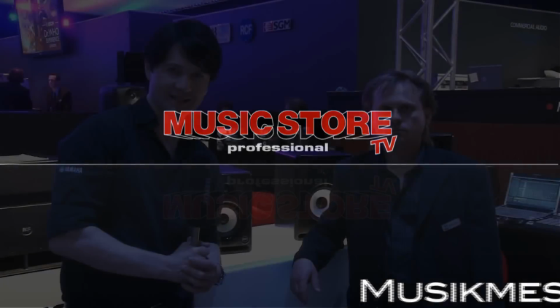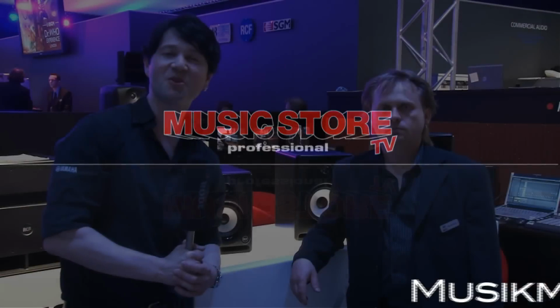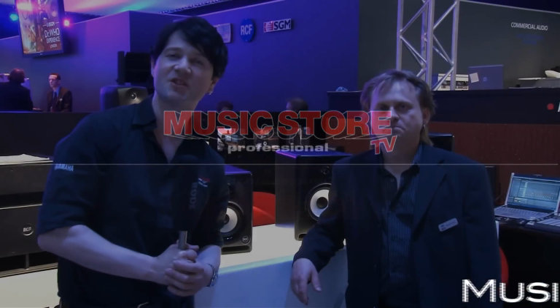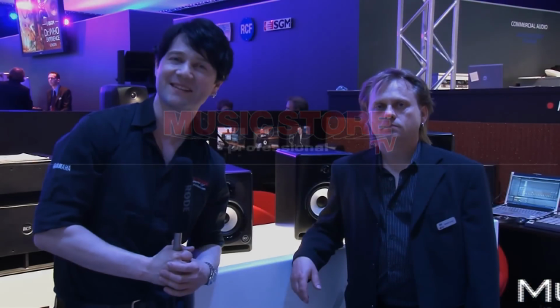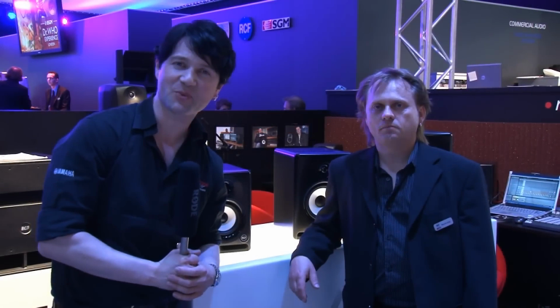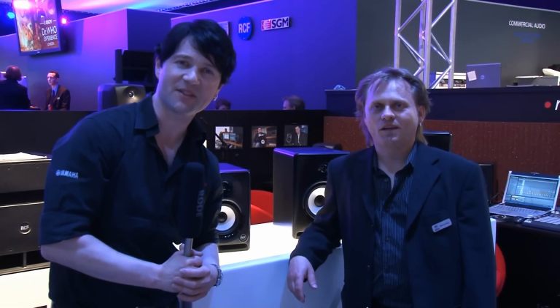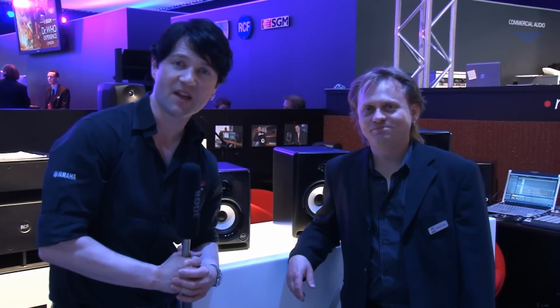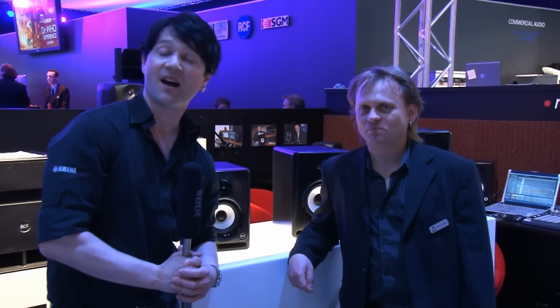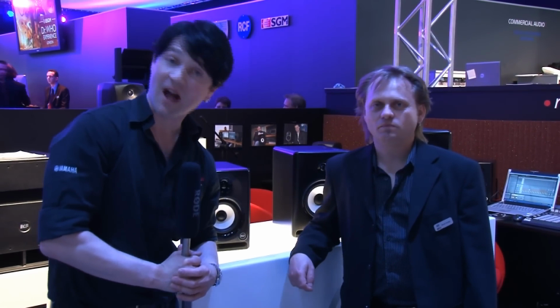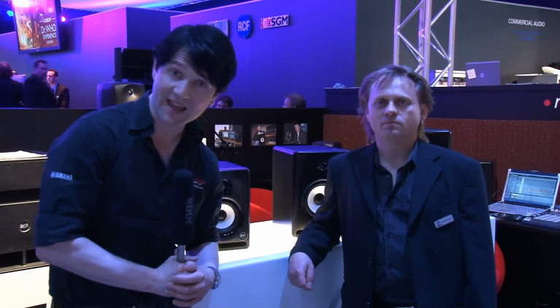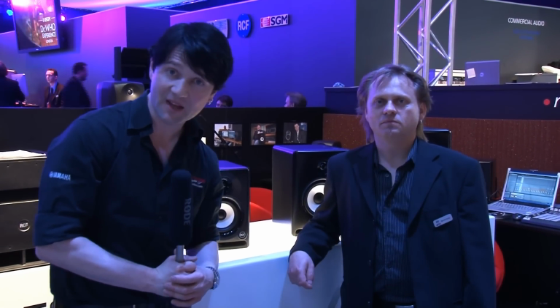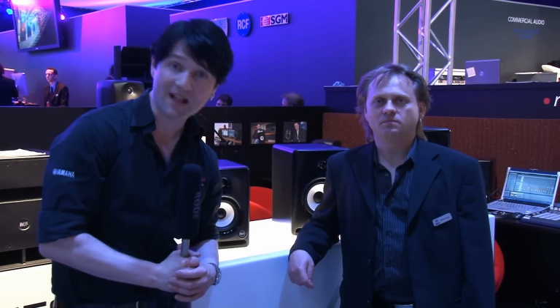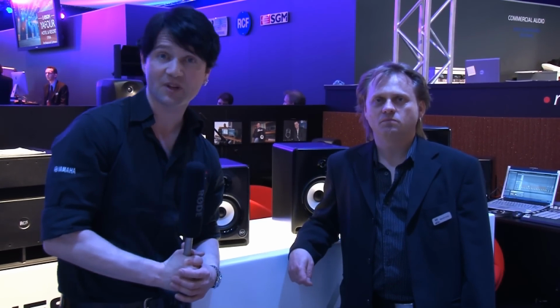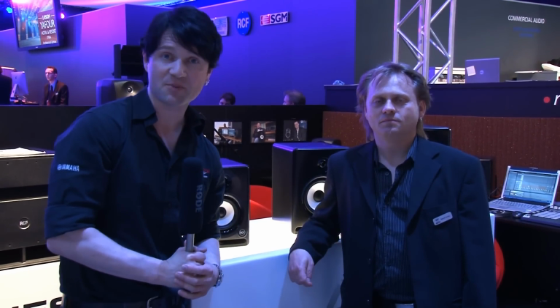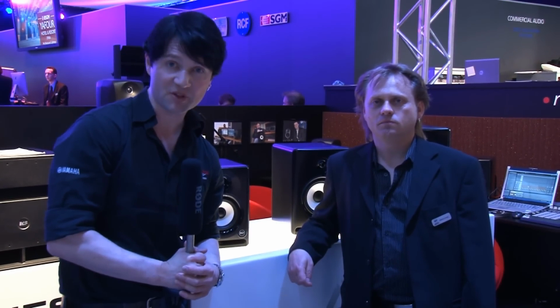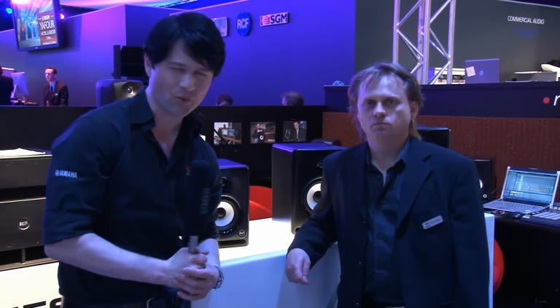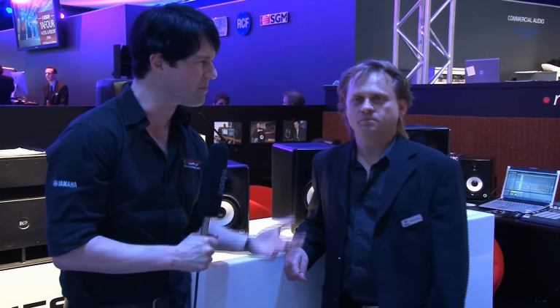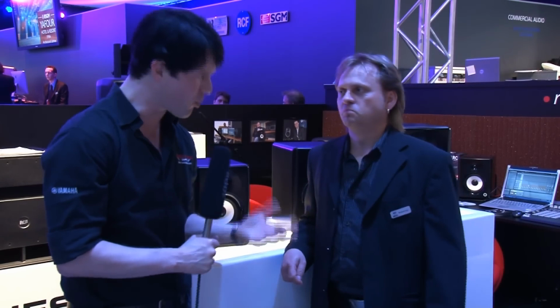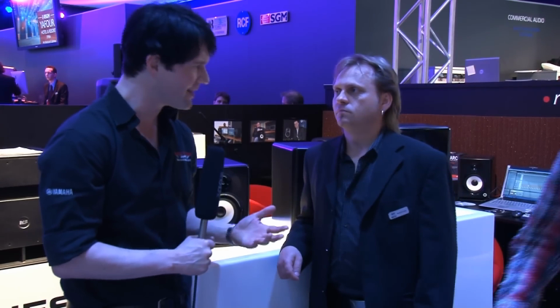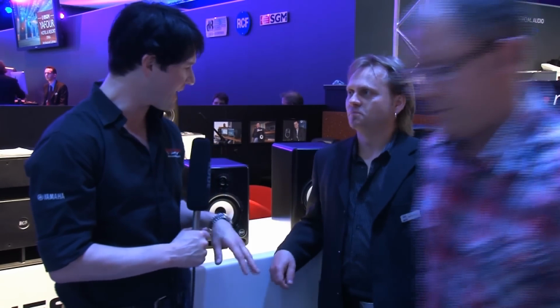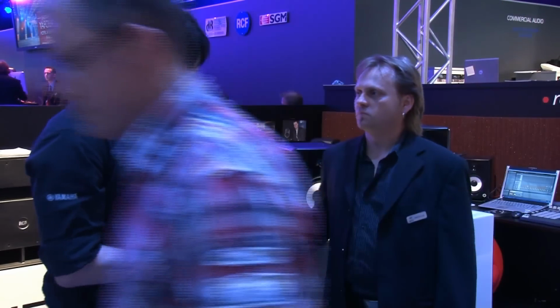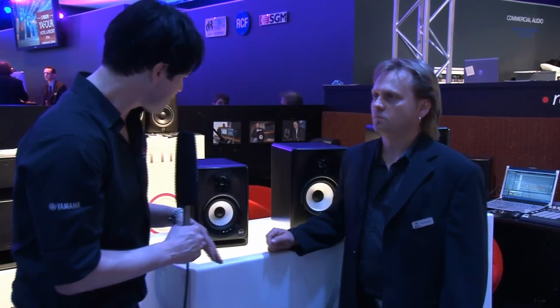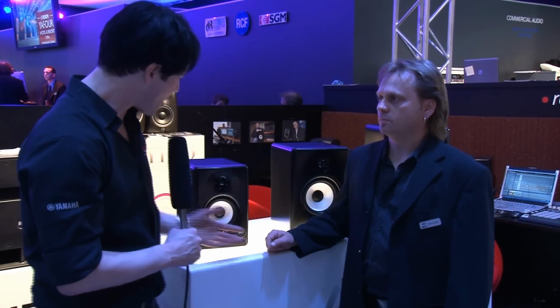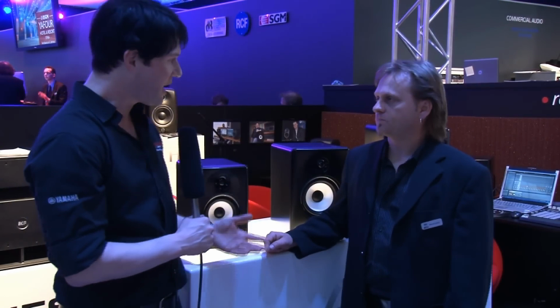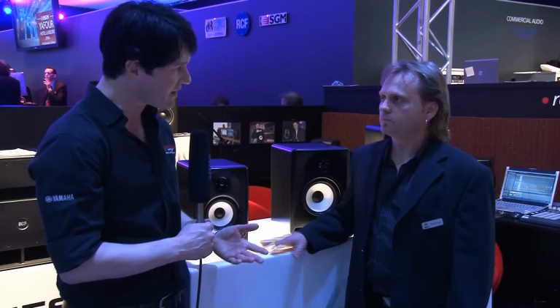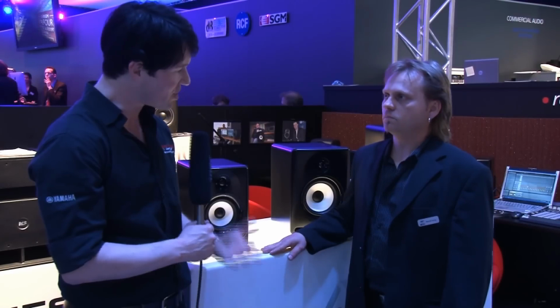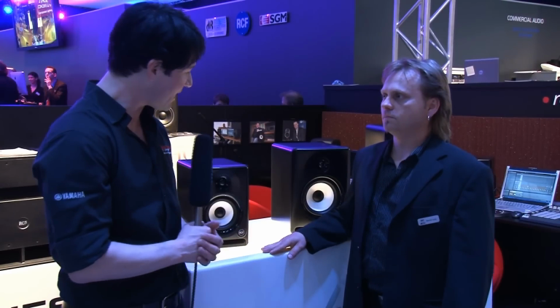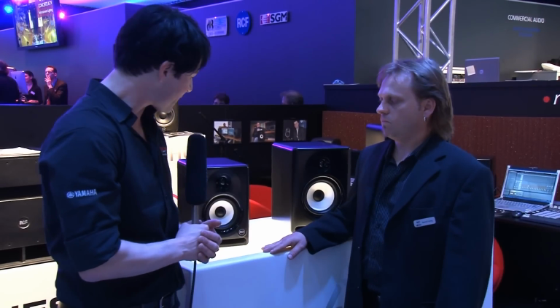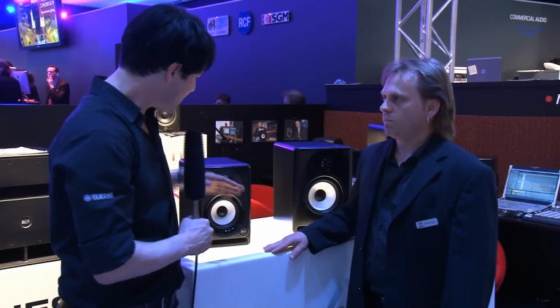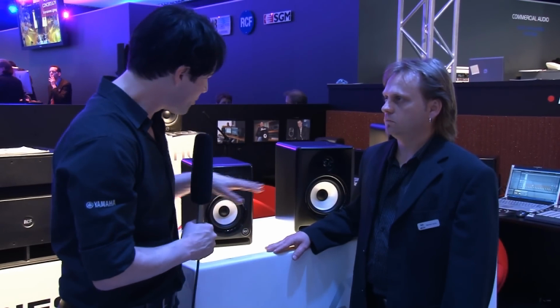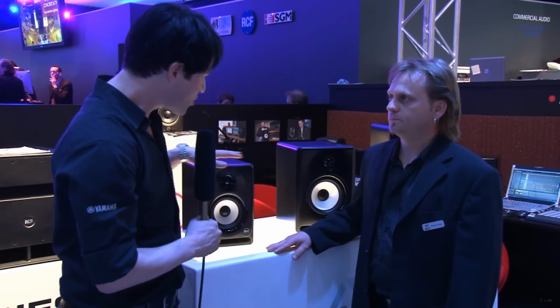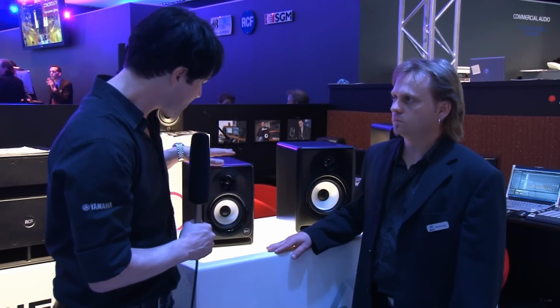Dear Music Store spectators, we're here at the booth of RCF, a well-known loudspeaker producer, one of the big ones, and they want to show at the show here in Frankfurt new studio monitors.